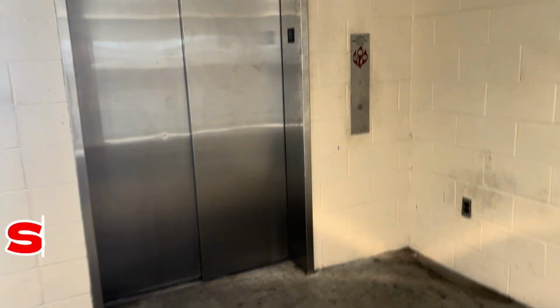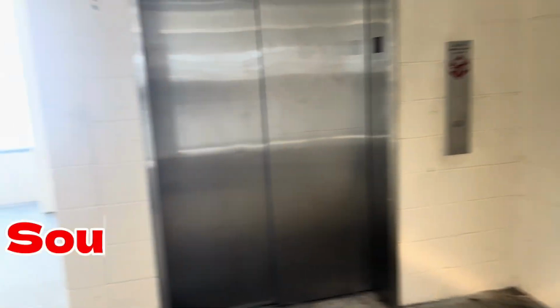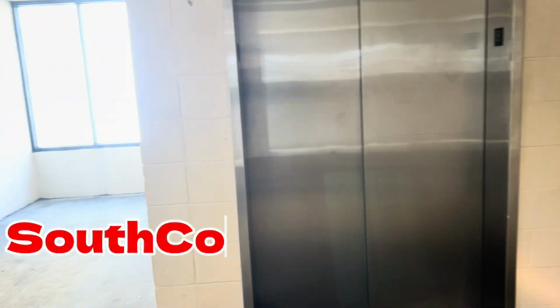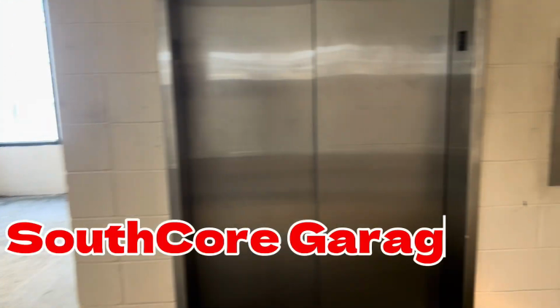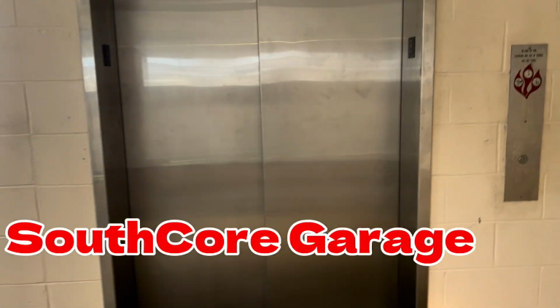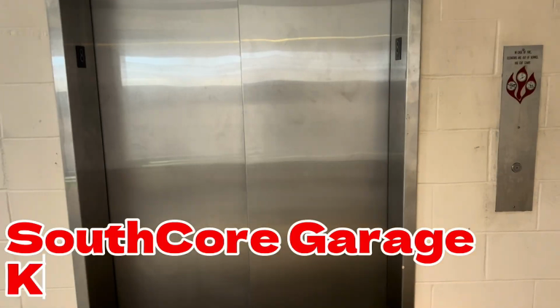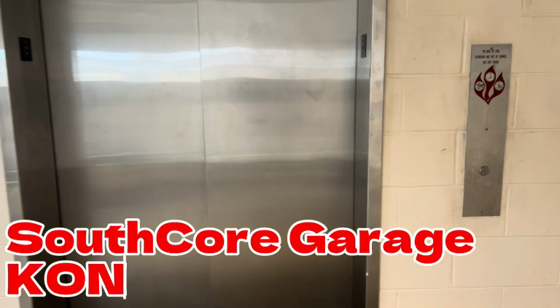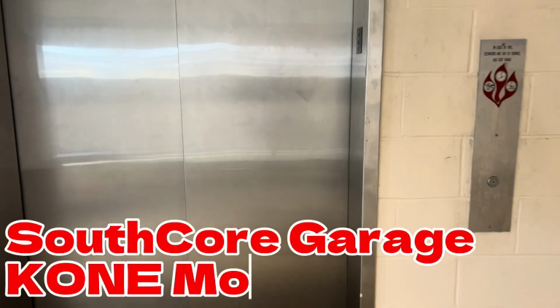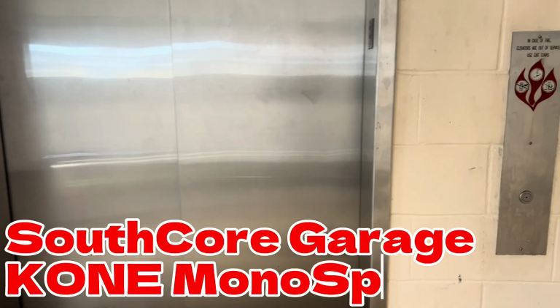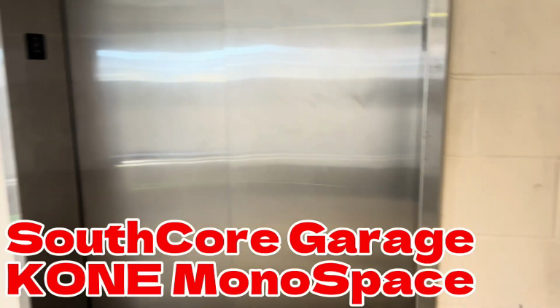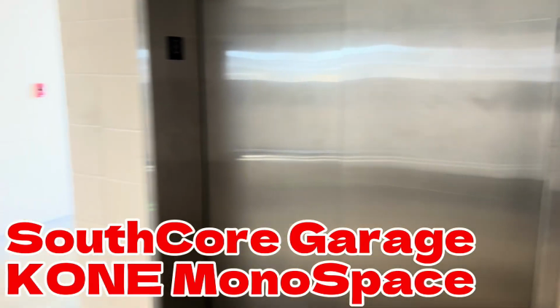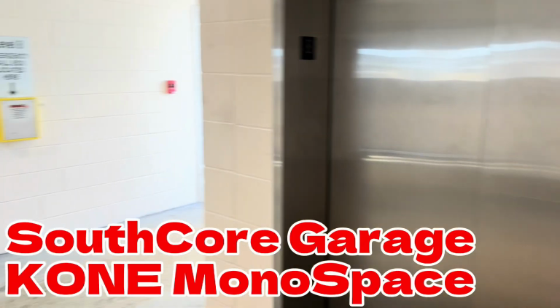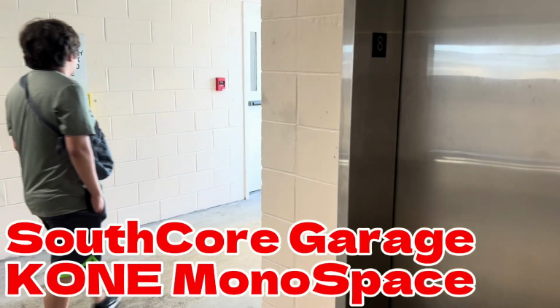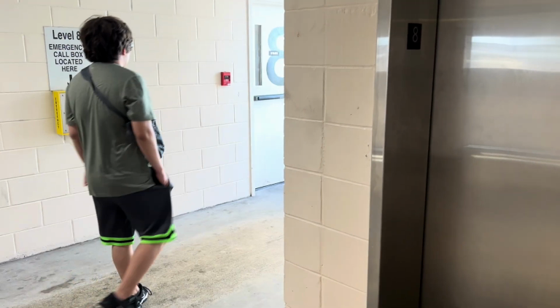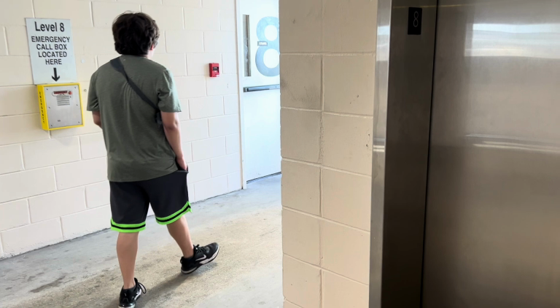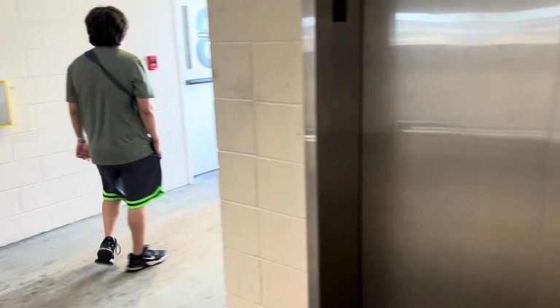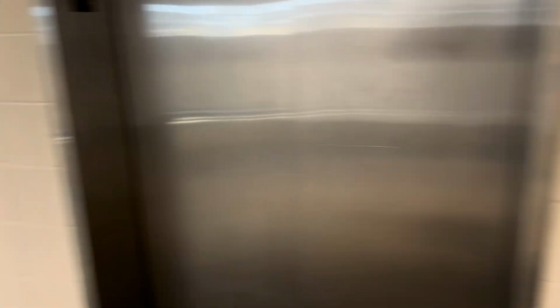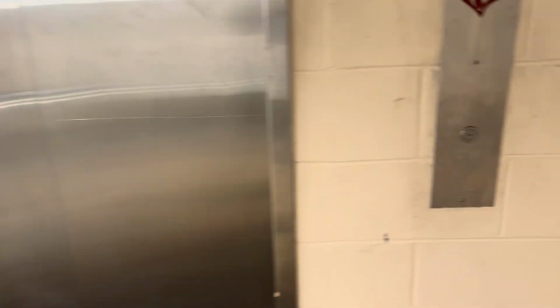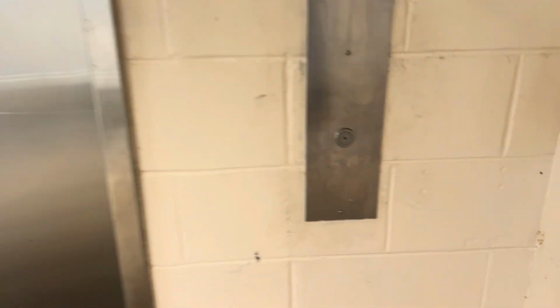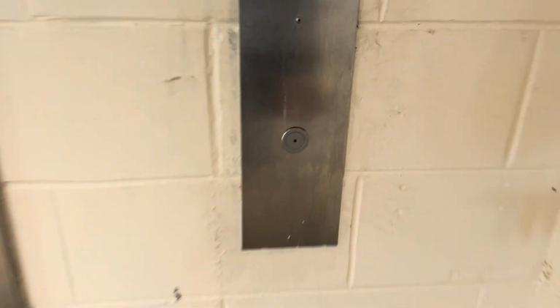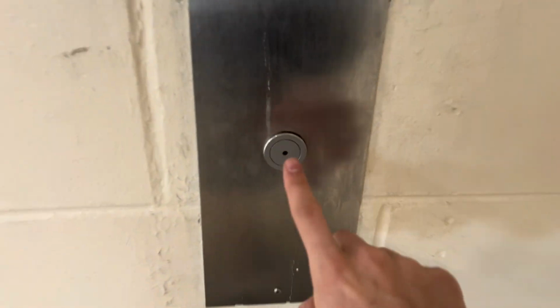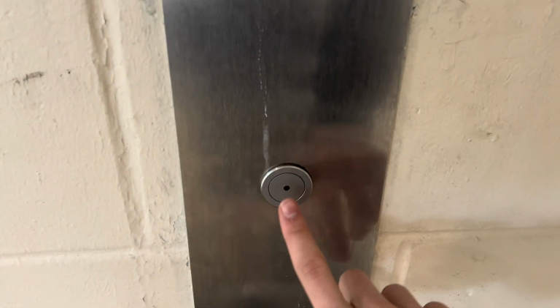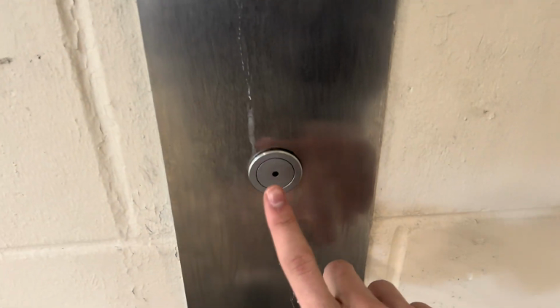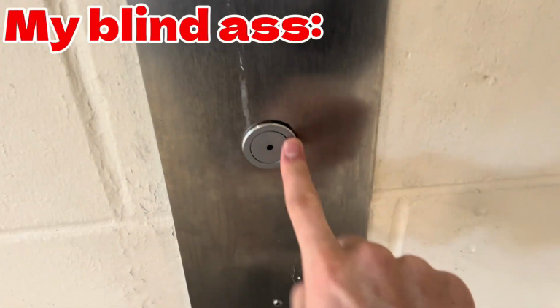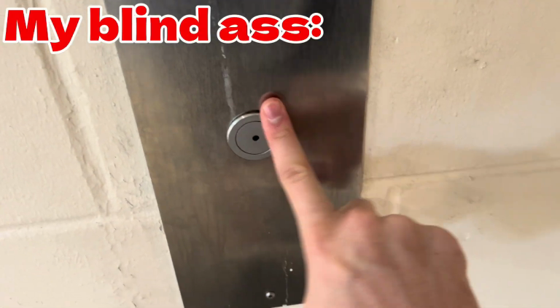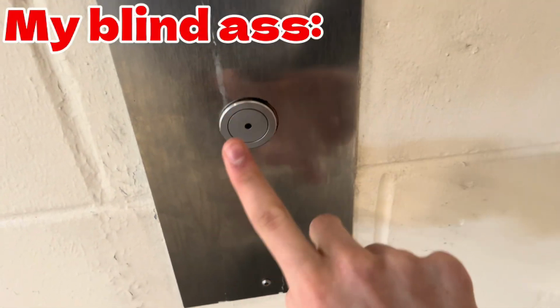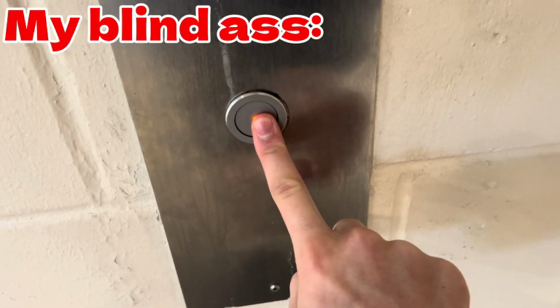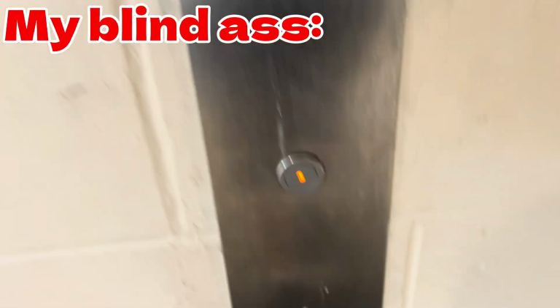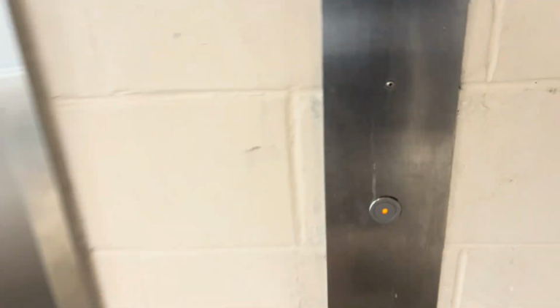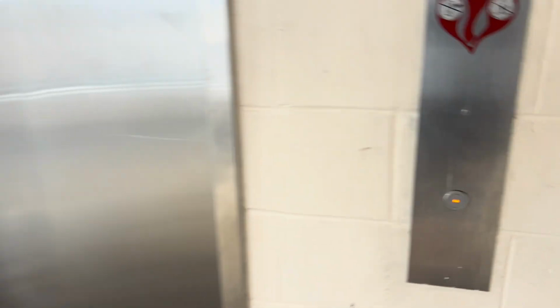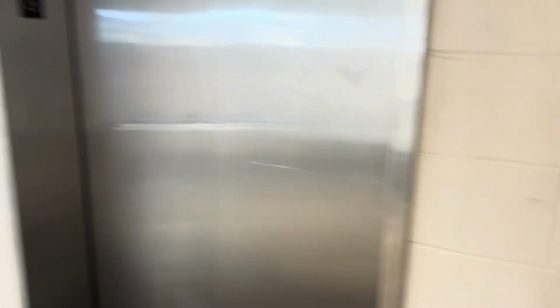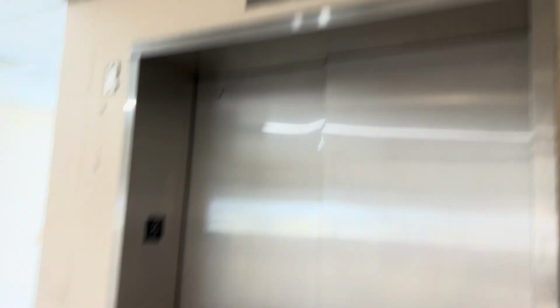This is the other bank of elevators, or just one elevator, here at the South Court Parking Garage in St. Pete, Florida. We've got KSS 140 fixers from Konae. It's the same place.